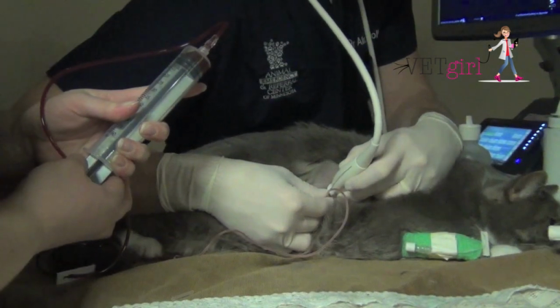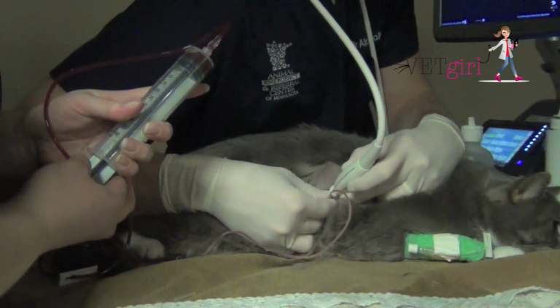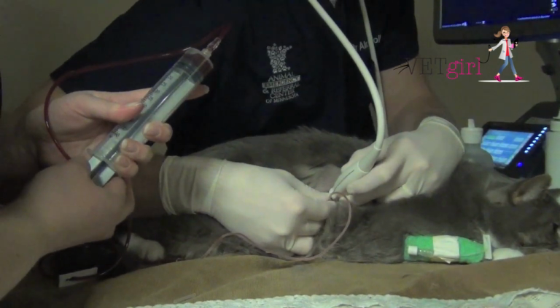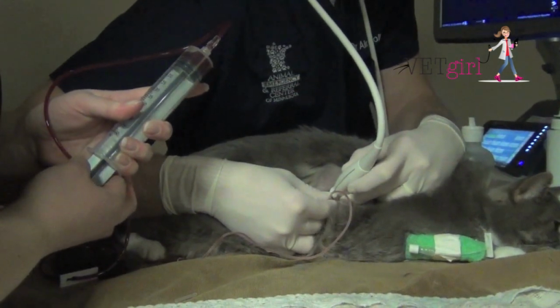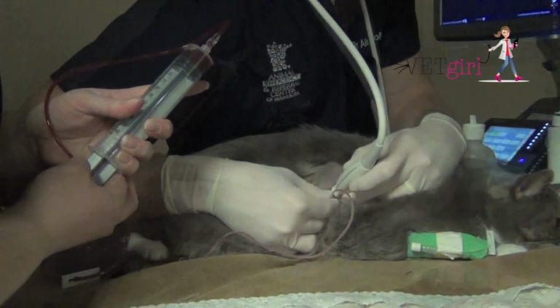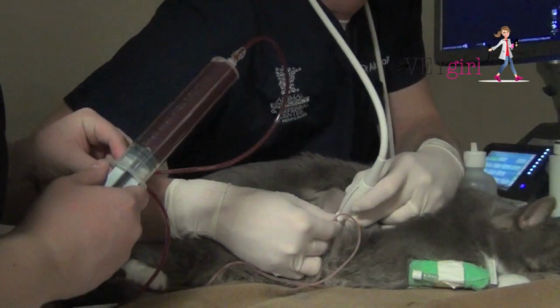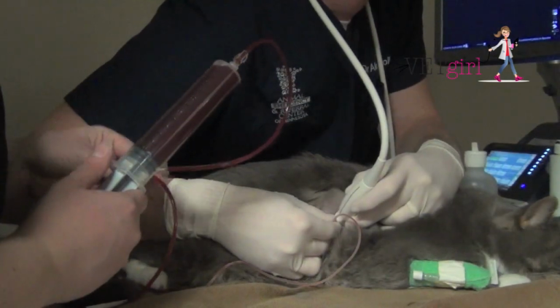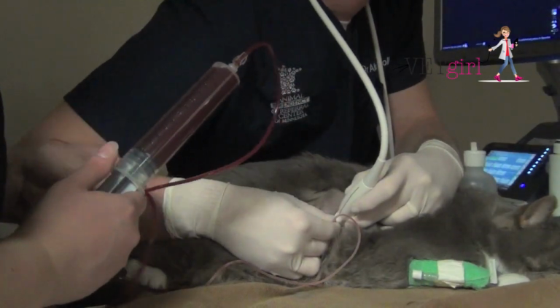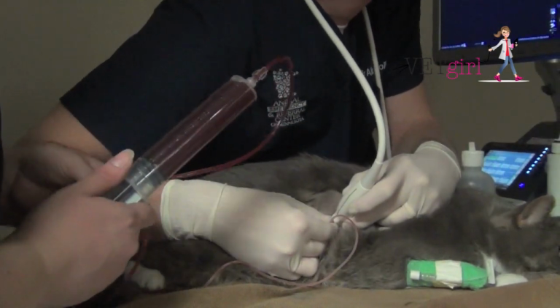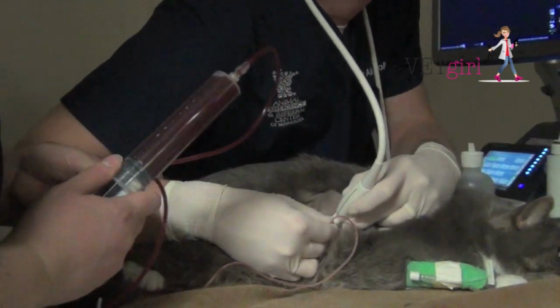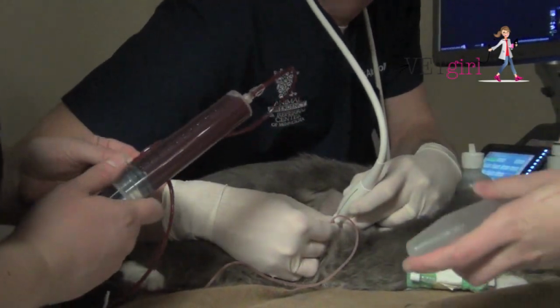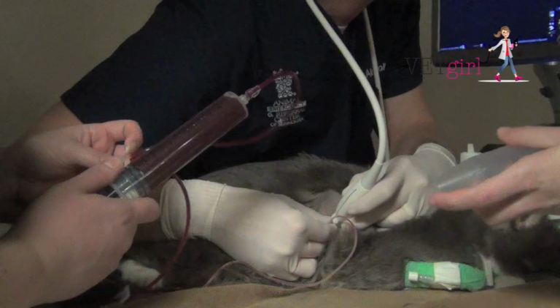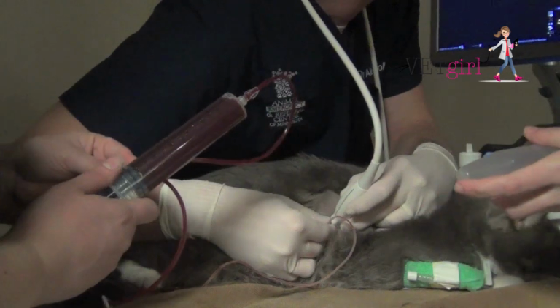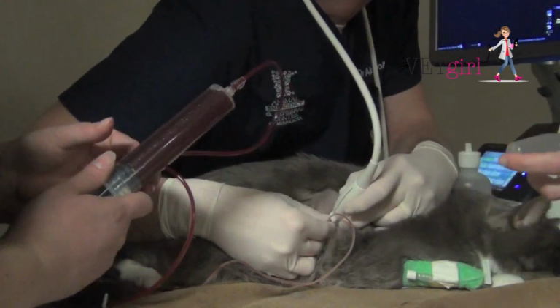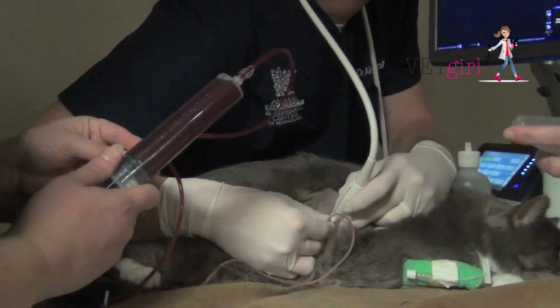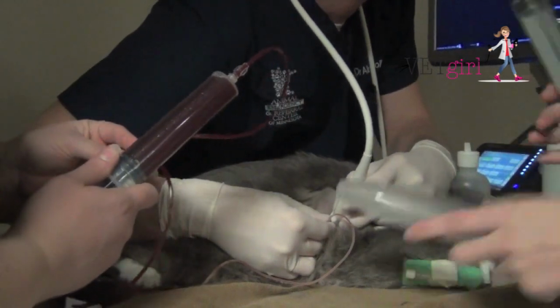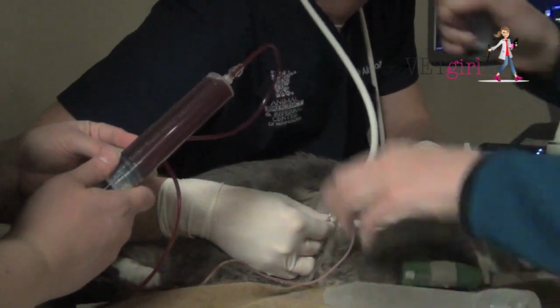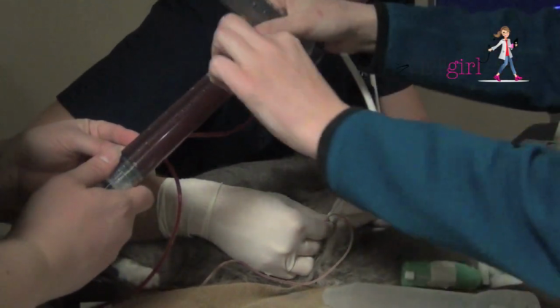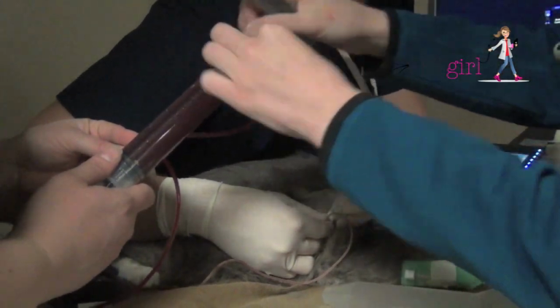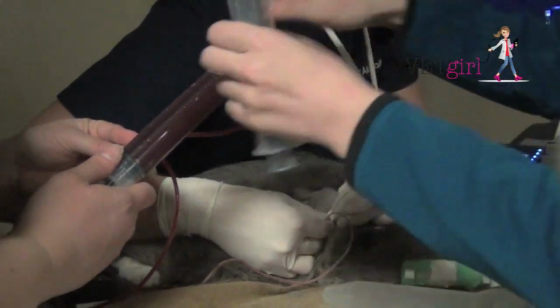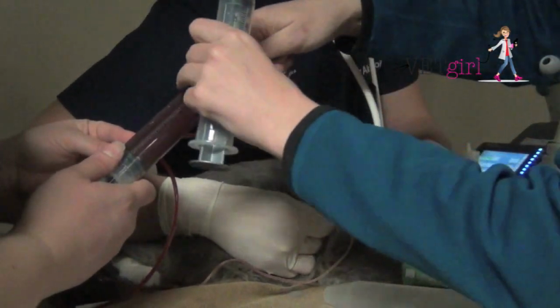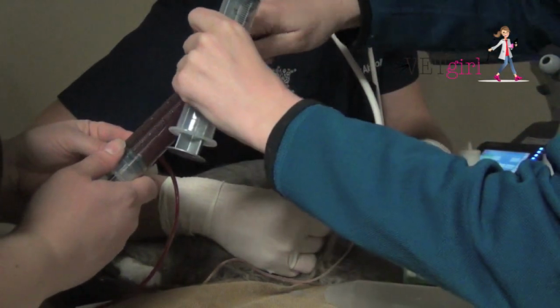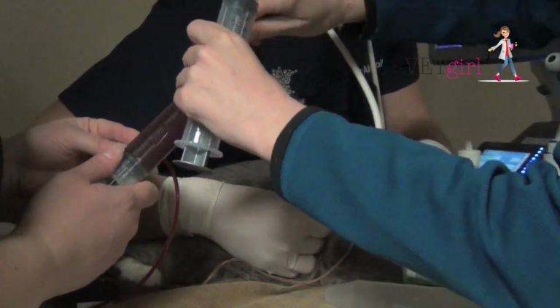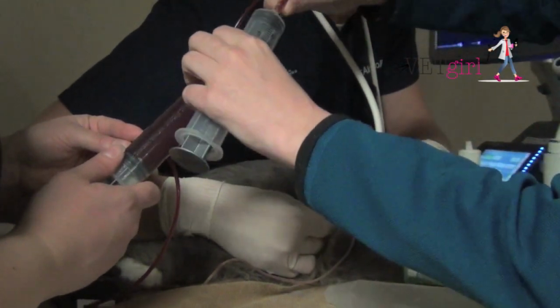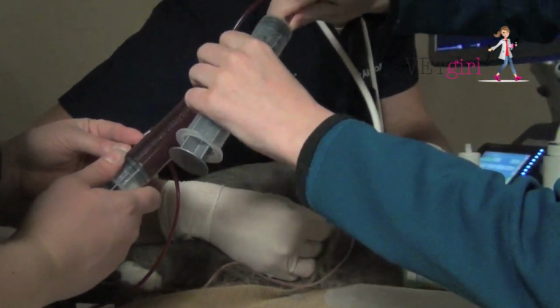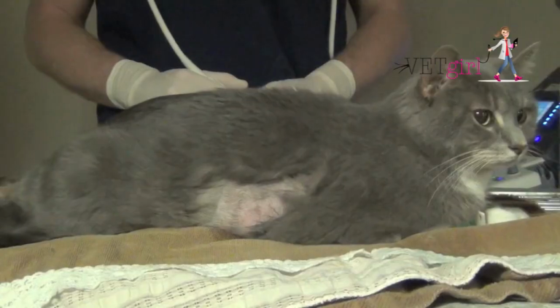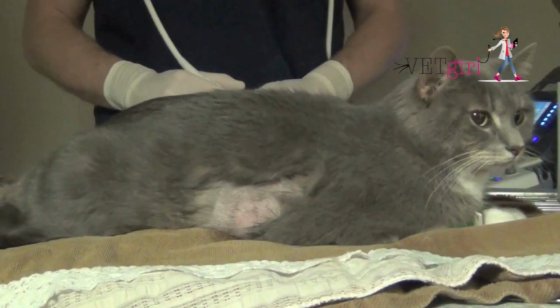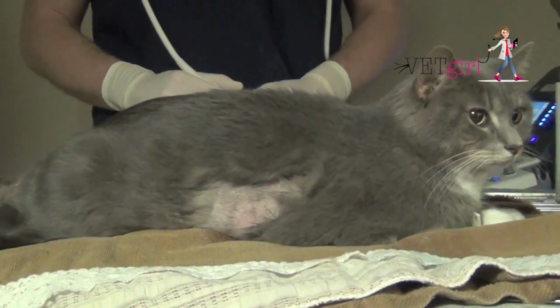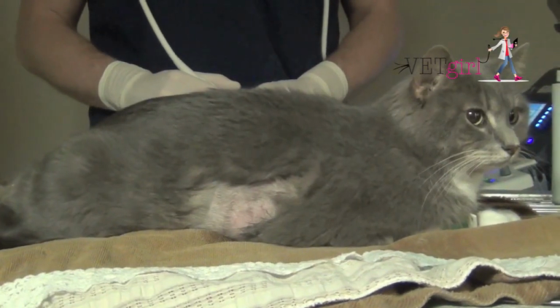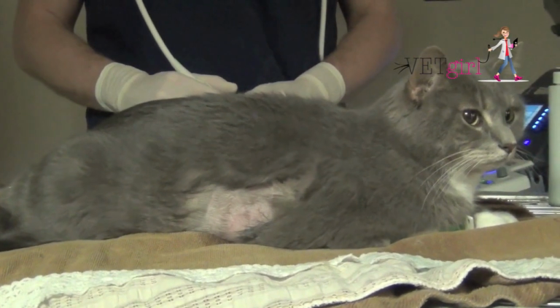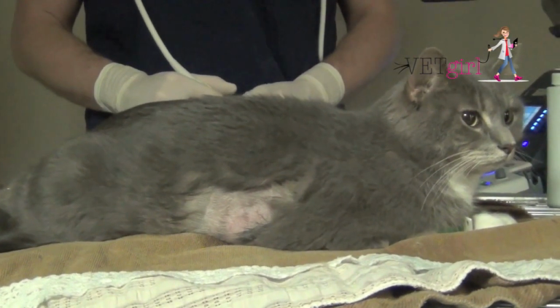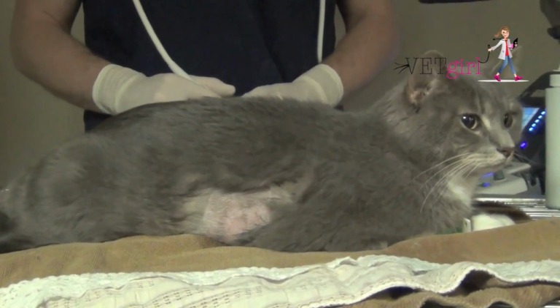Most of the time, we don't actually sedate cats for this because they seem to tolerate it relatively well. Clinically, you can see that this cat is dramatically improved — it's breathing much more comfortably and is no longer breathing with a short, shallow breathing pattern.